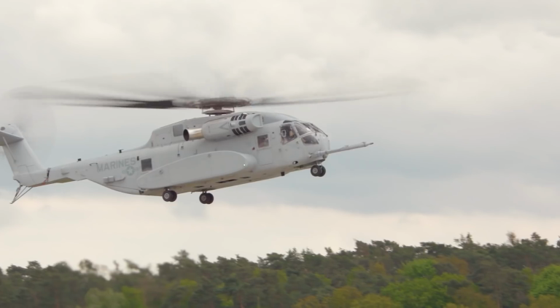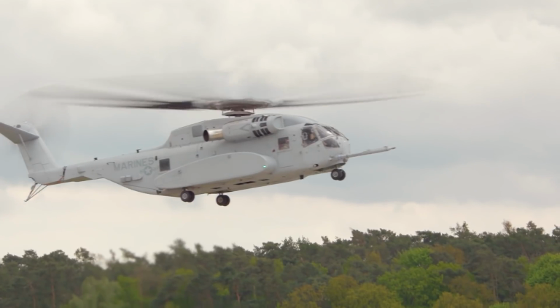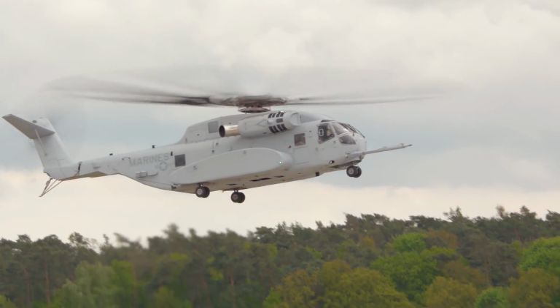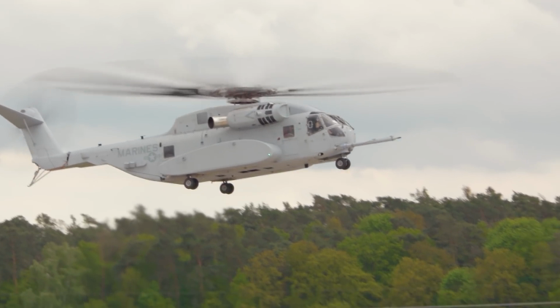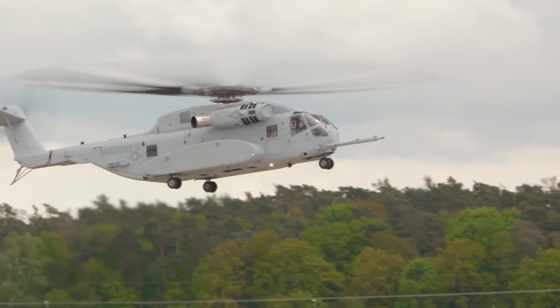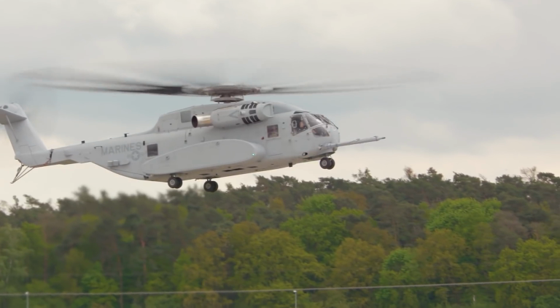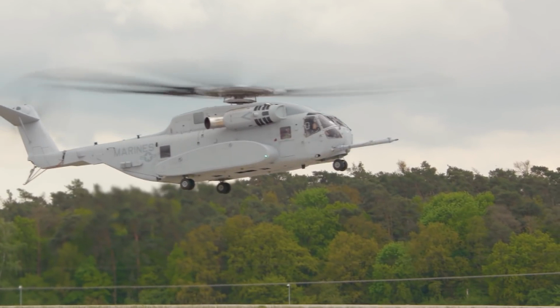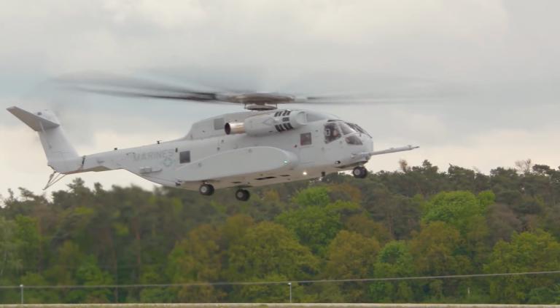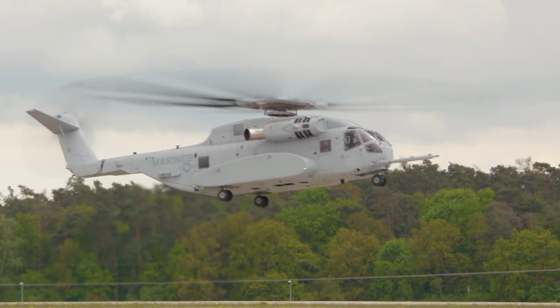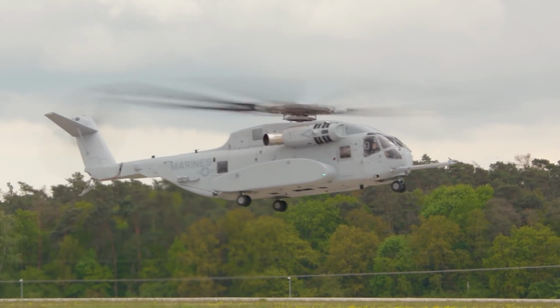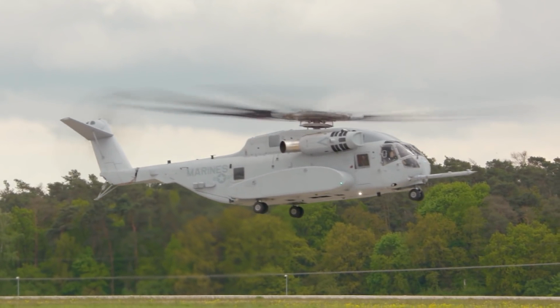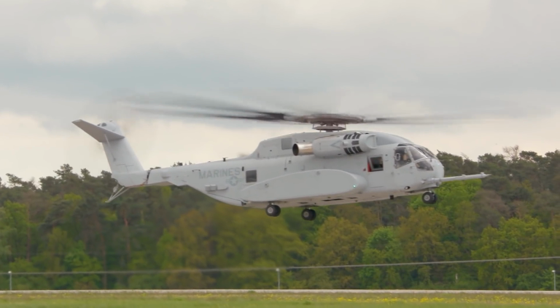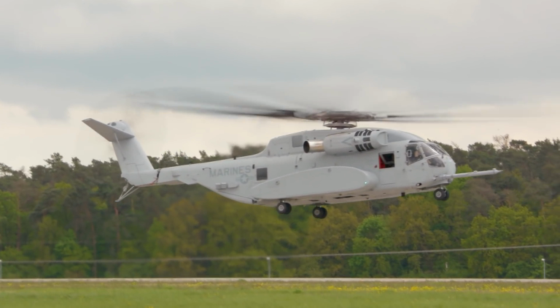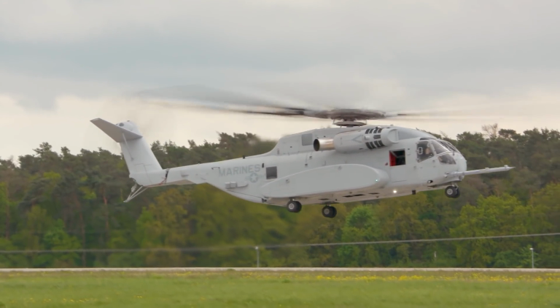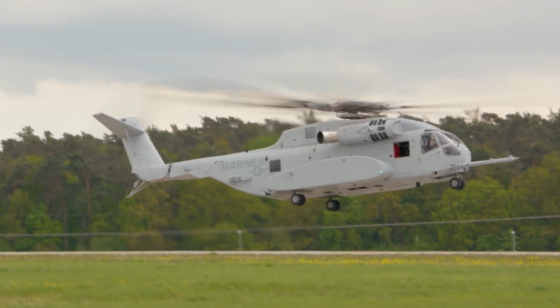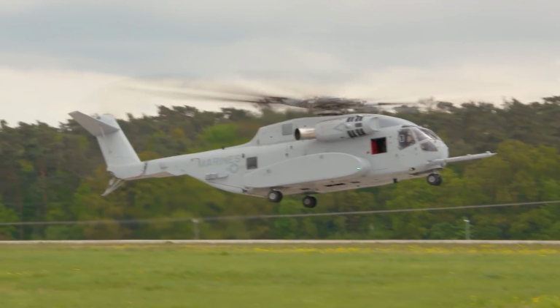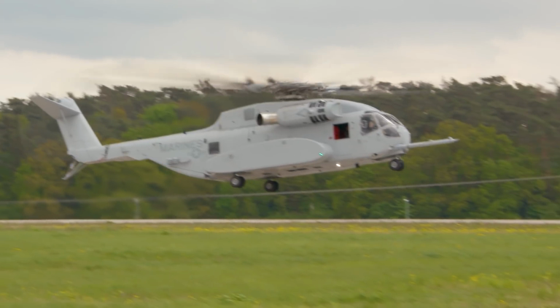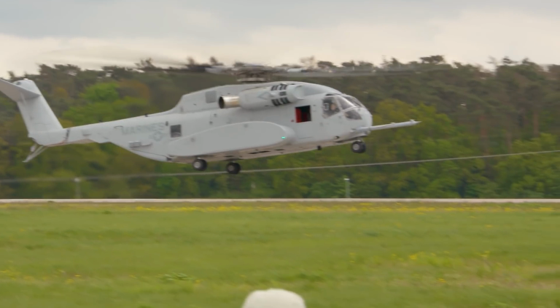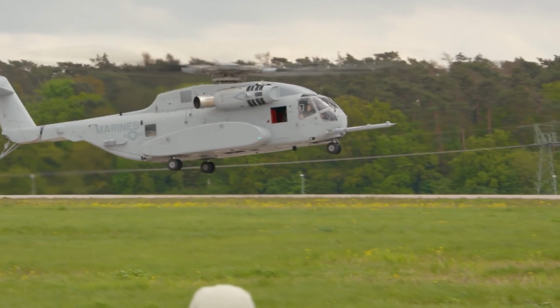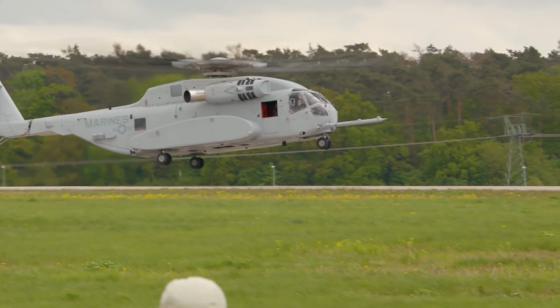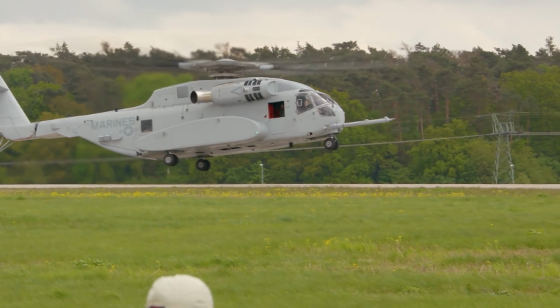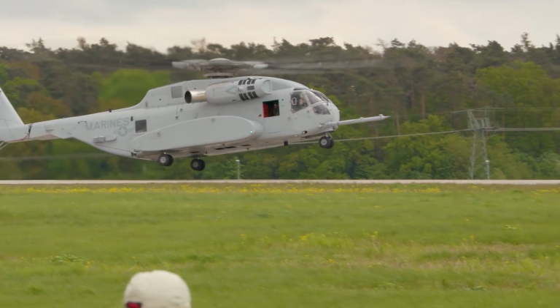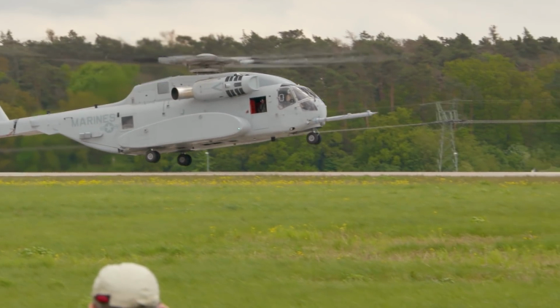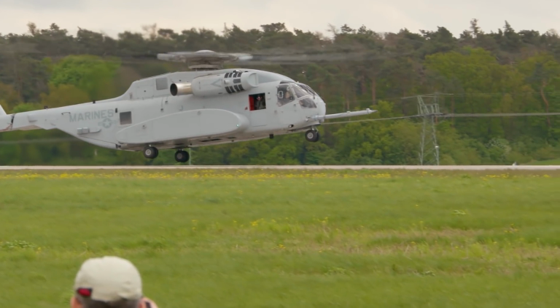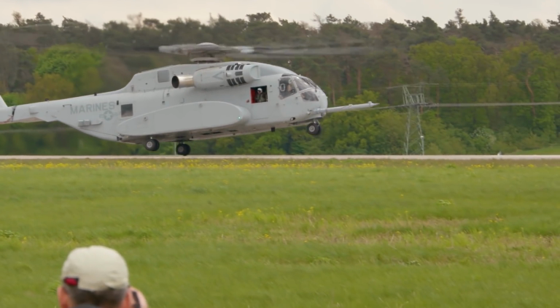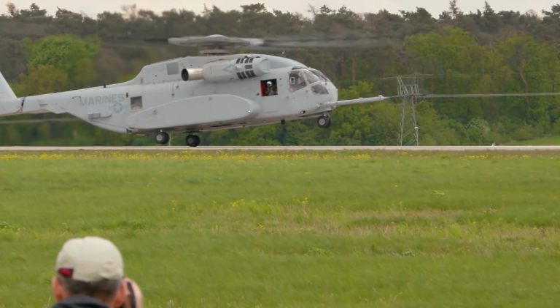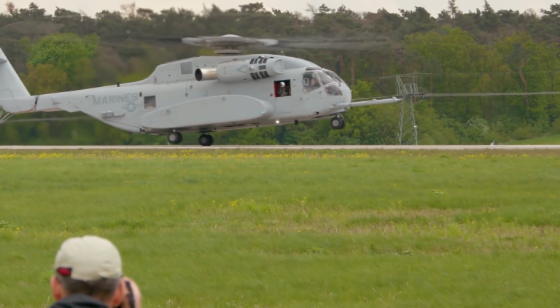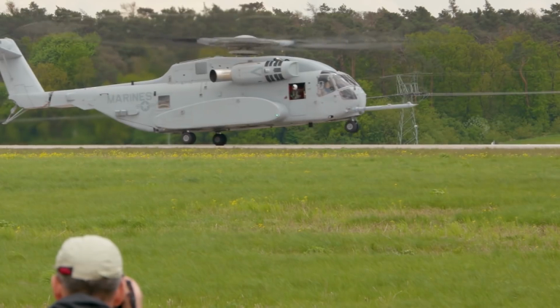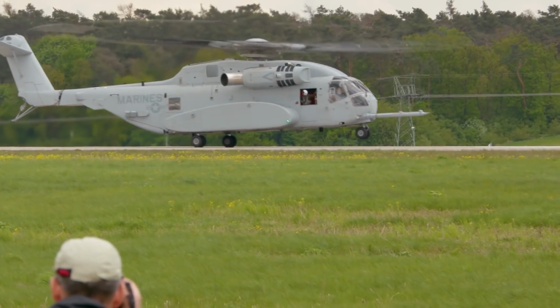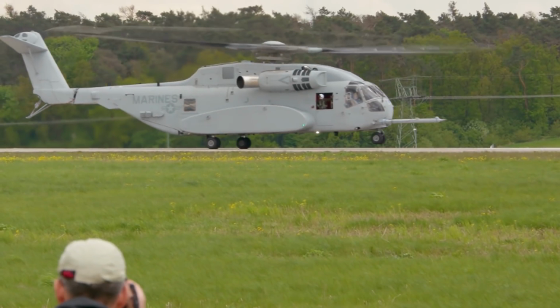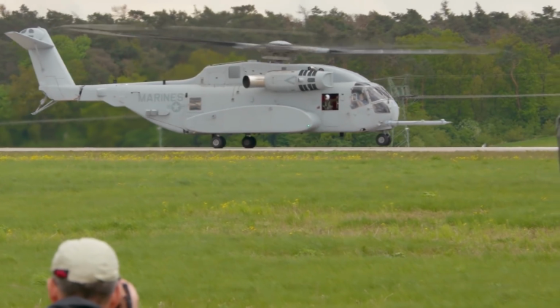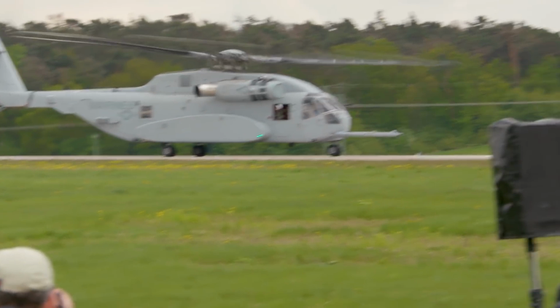We would like to thank you for the opportunity to share with you the capabilities of the CH-53K. We hope you enjoyed the demonstration of the awesome power and maneuverability of the most advanced and only true 21st century heavy-lift helicopter in the world.